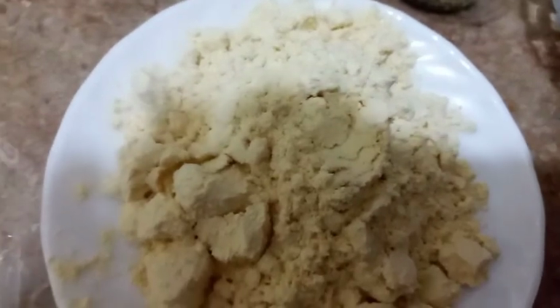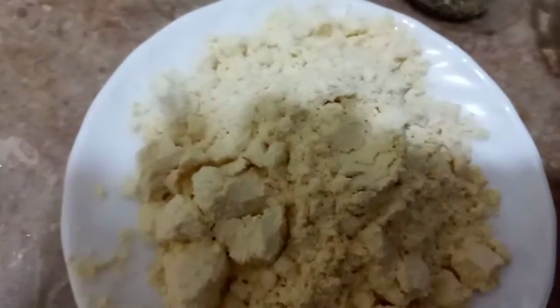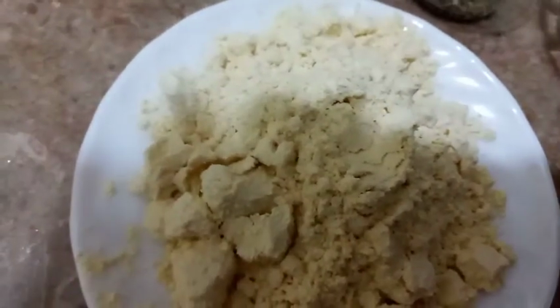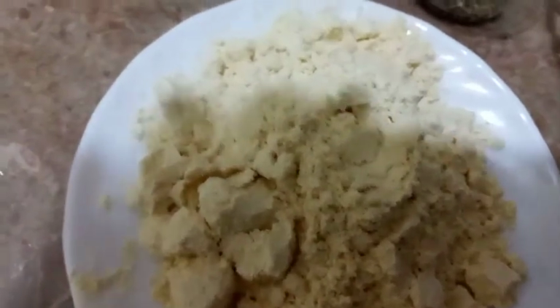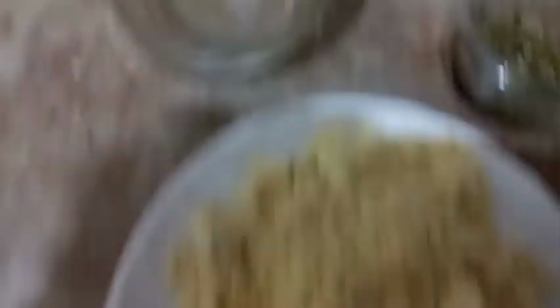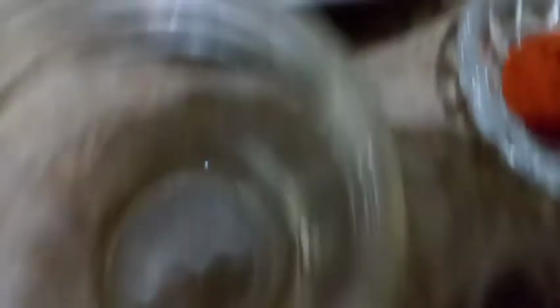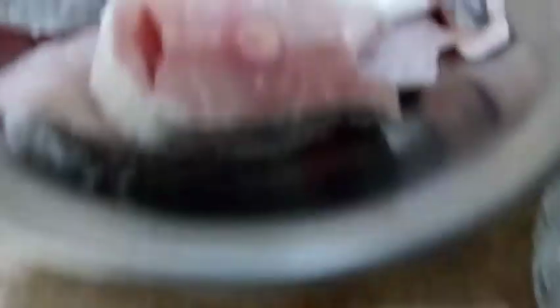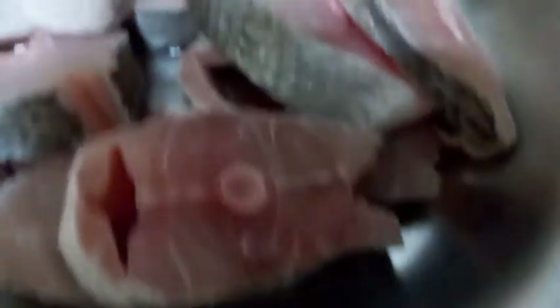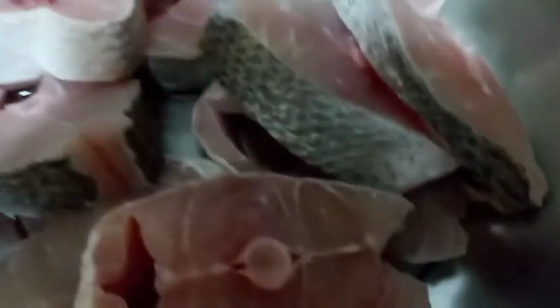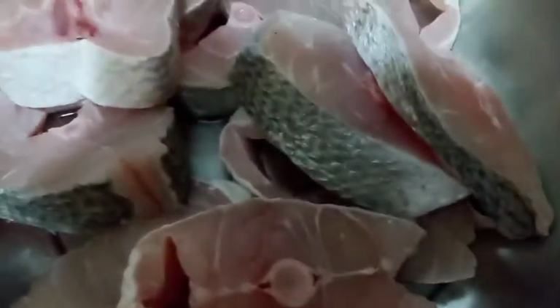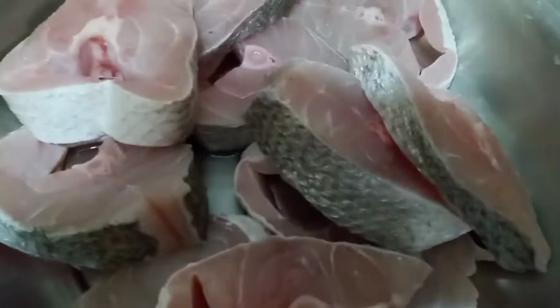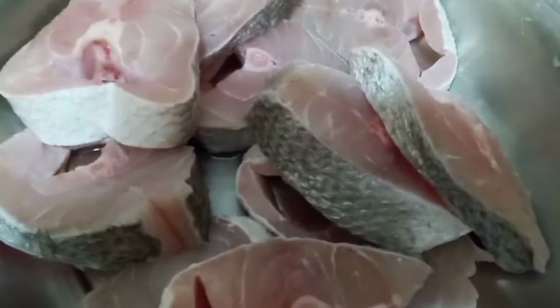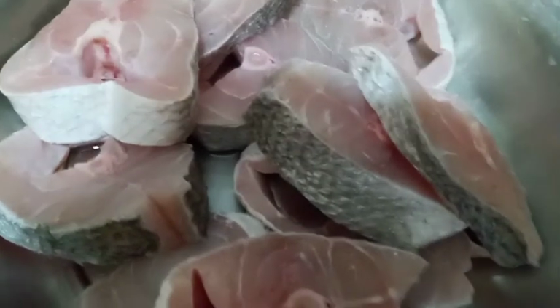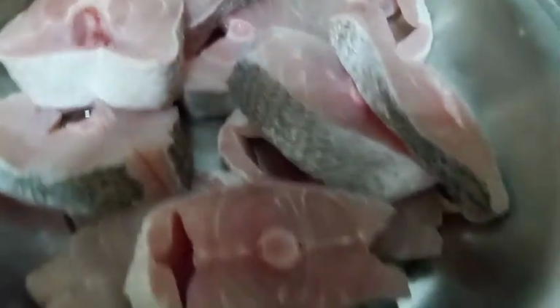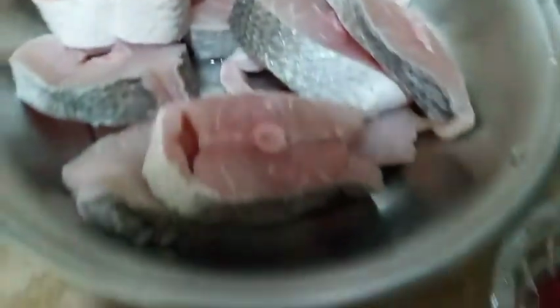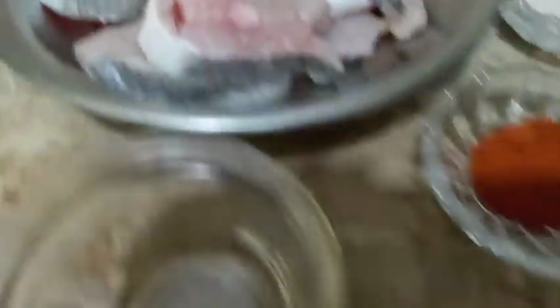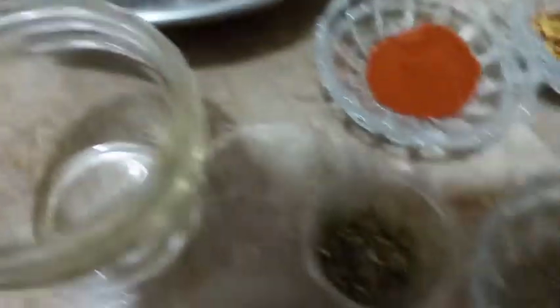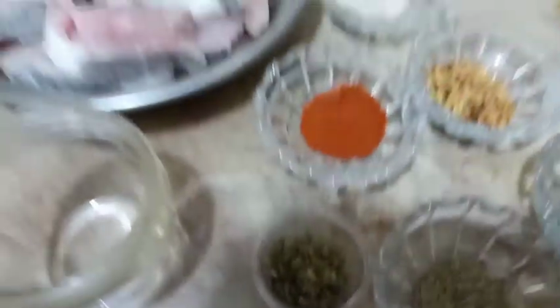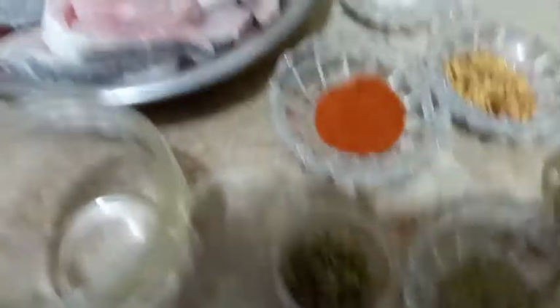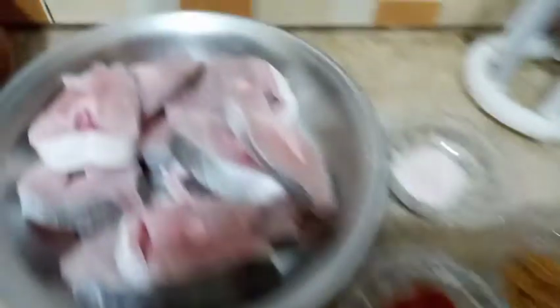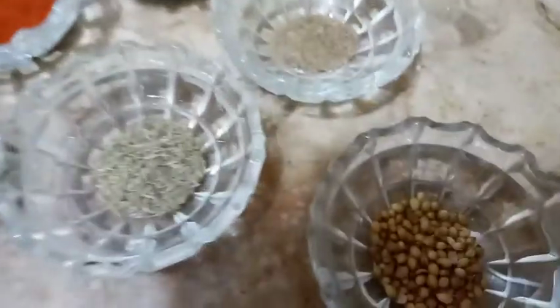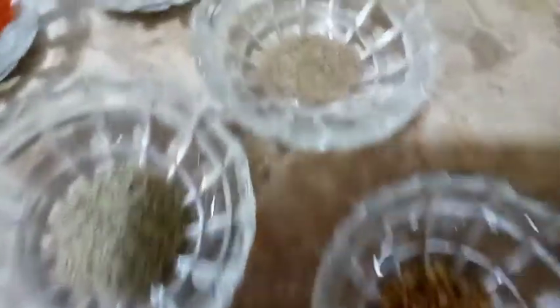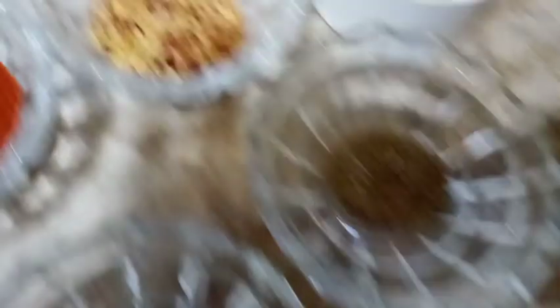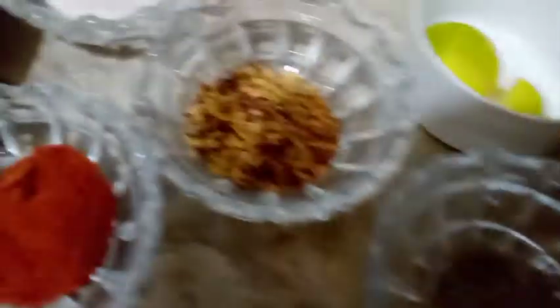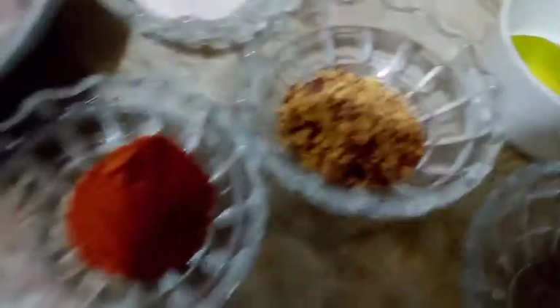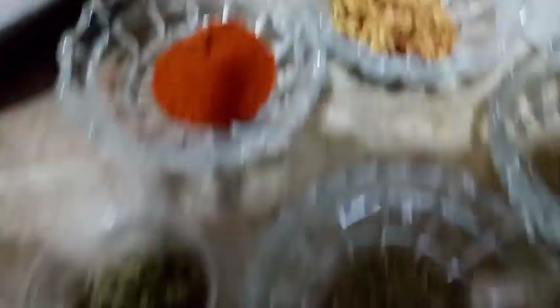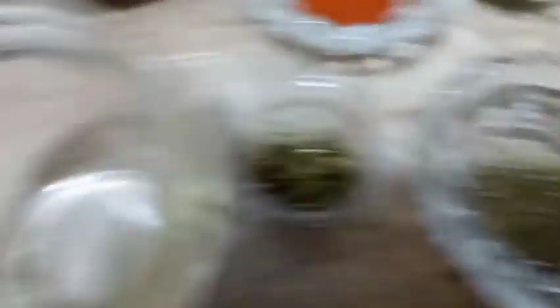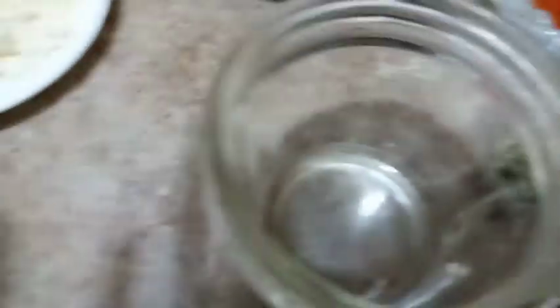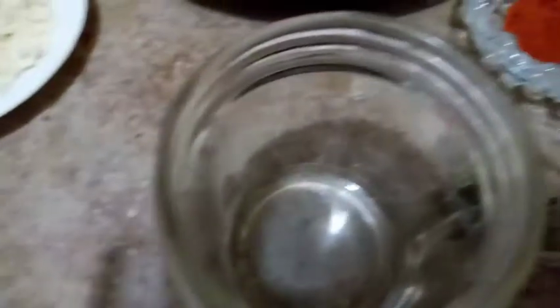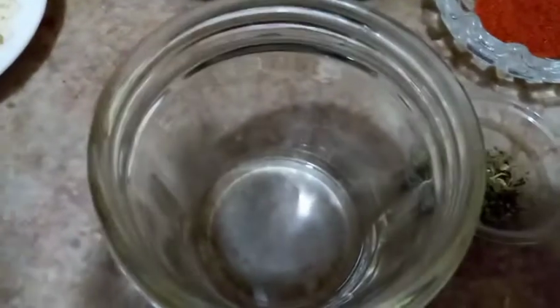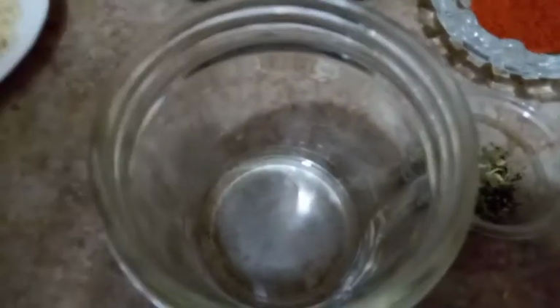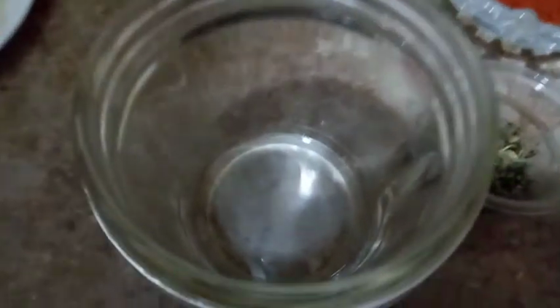And of course oil 2 to 3 tablespoons. We have our fish — 1 kg fish. Let's begin. First we'll put all the spices in the grinder, so let's grind.